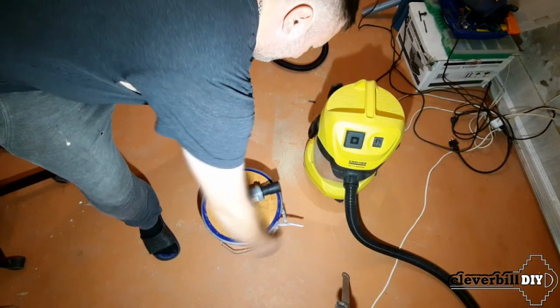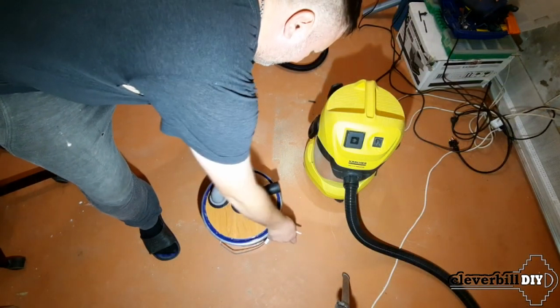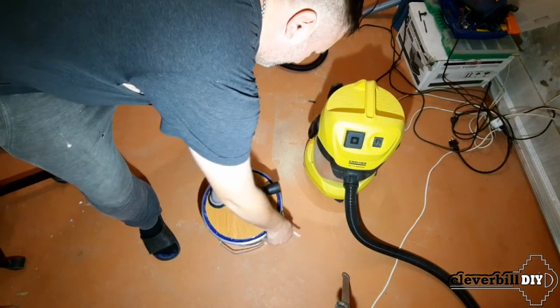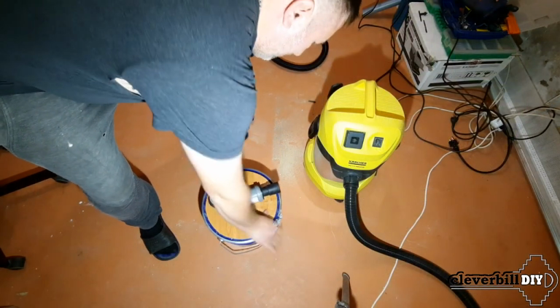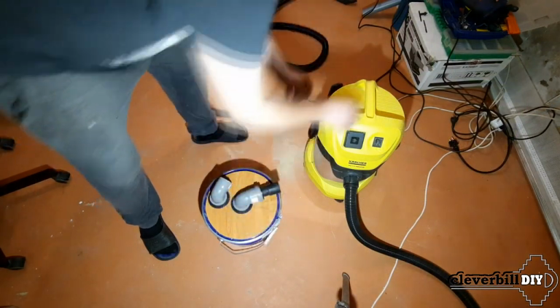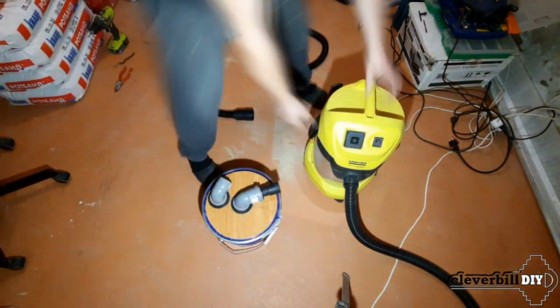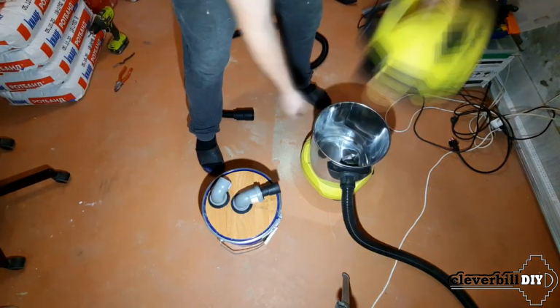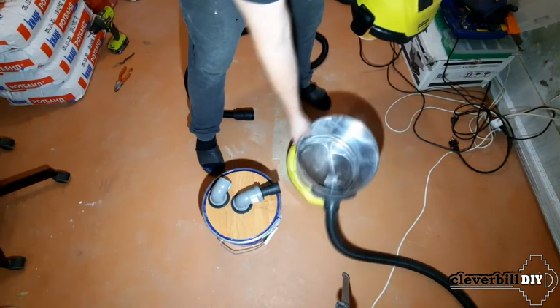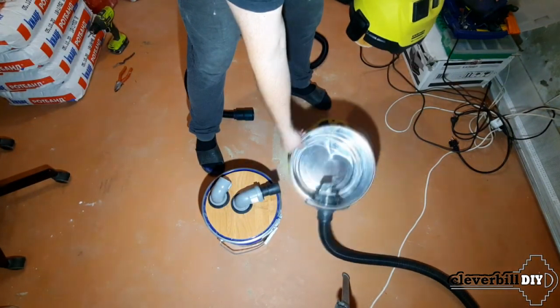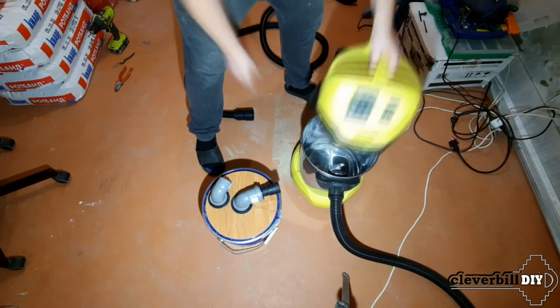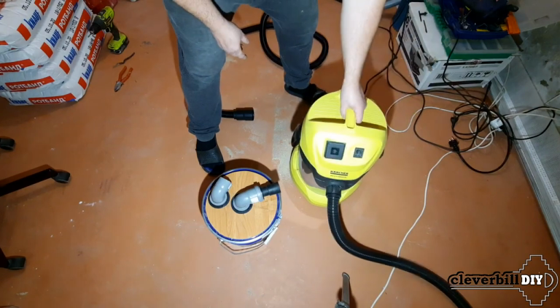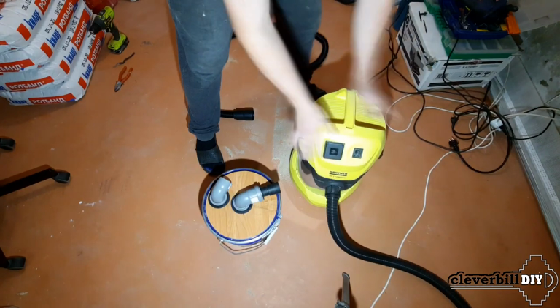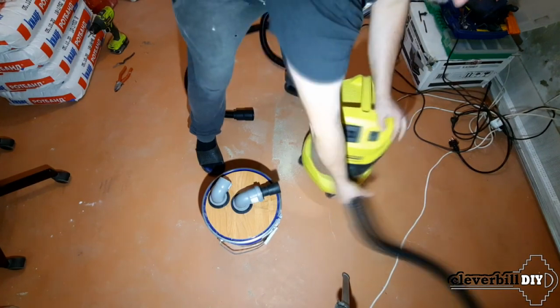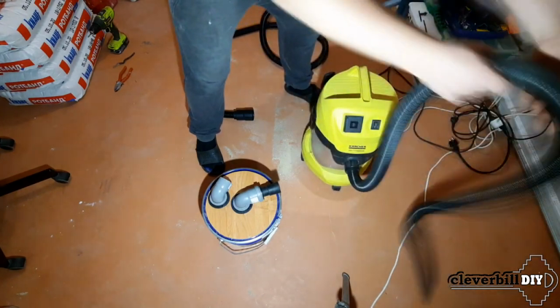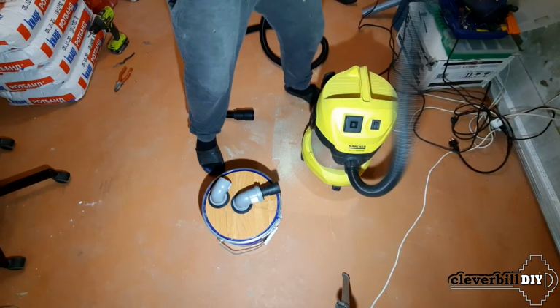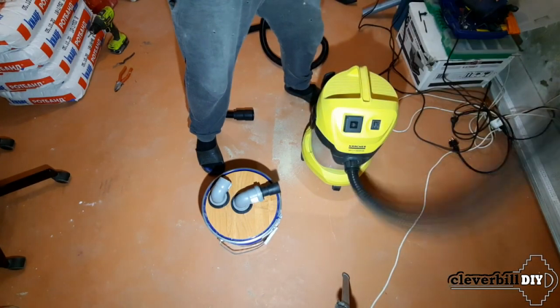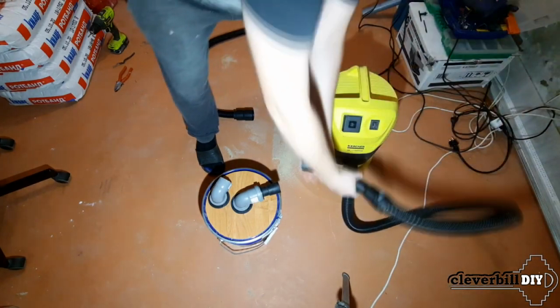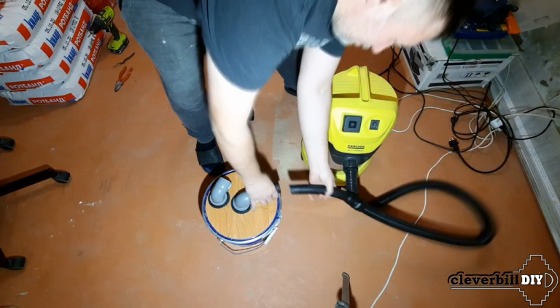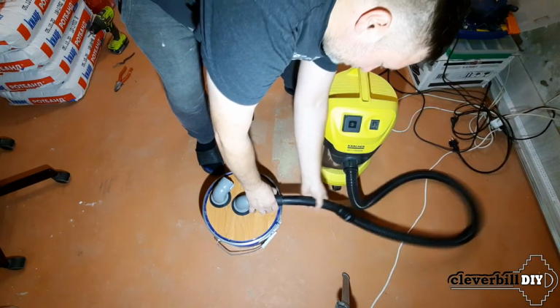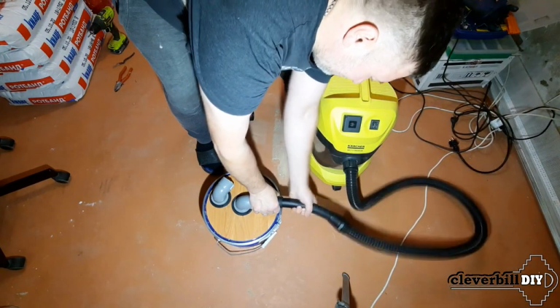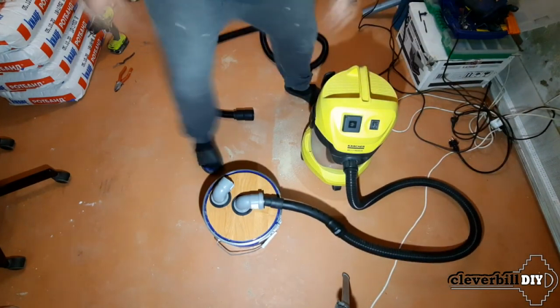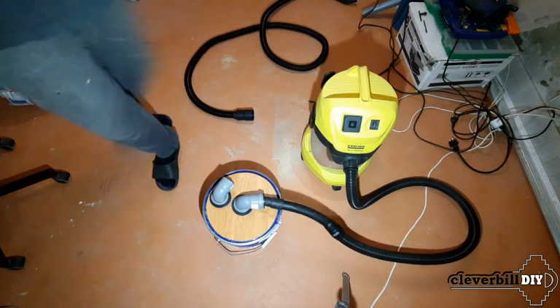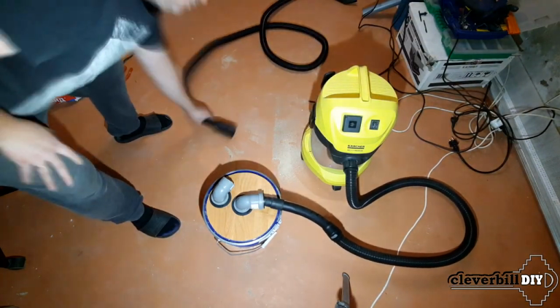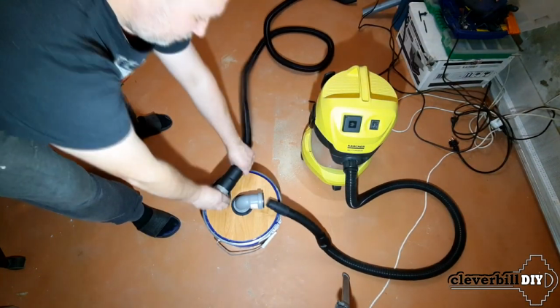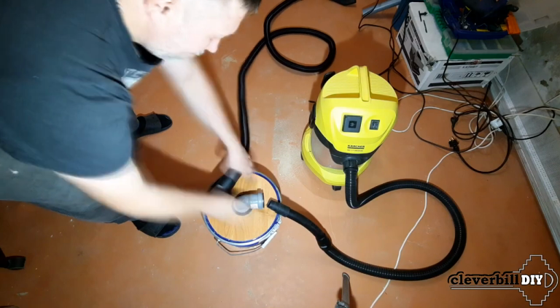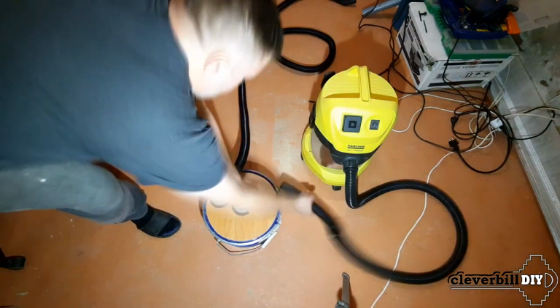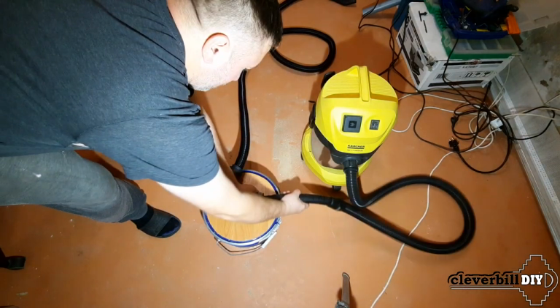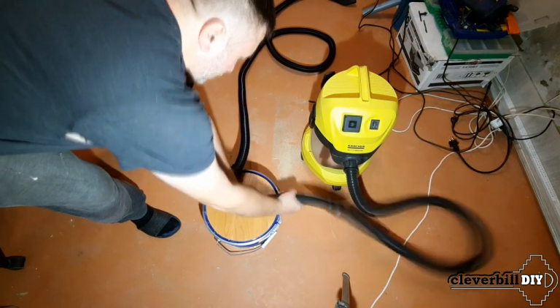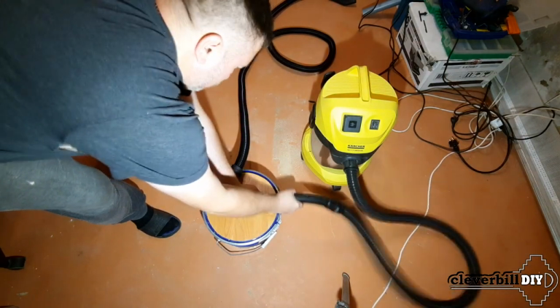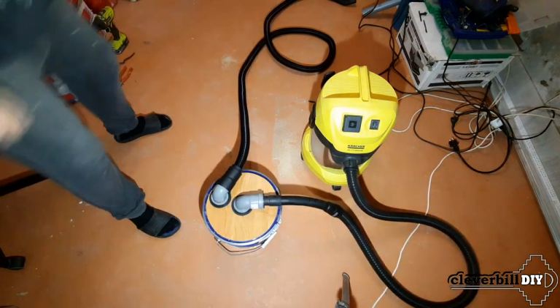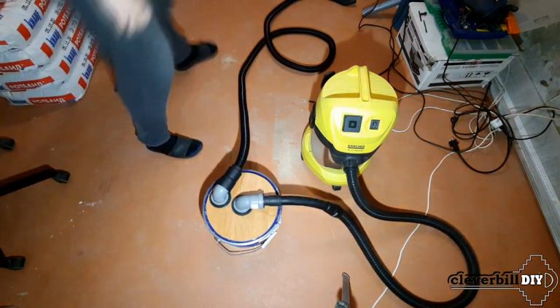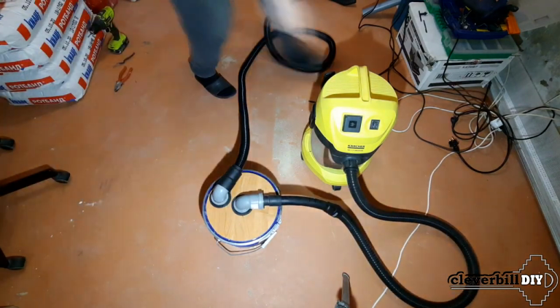I check the operation of the cyclone by first removing the garbage bag from the vacuum cleaner. As you can see, all the debris ended up in the cyclone tank — there is no debris in the vacuum cleaner itself.